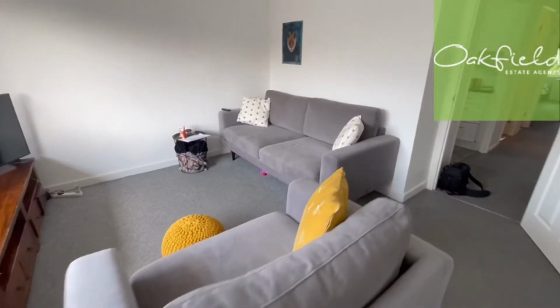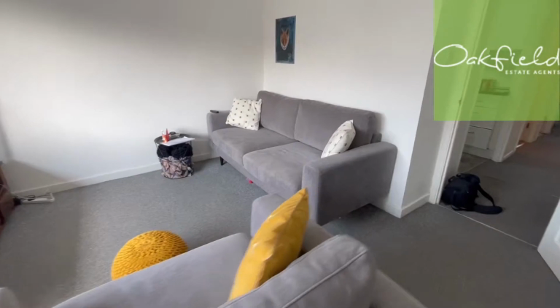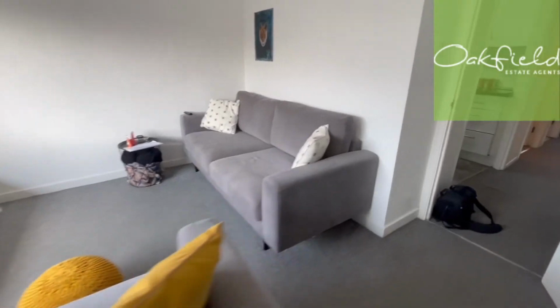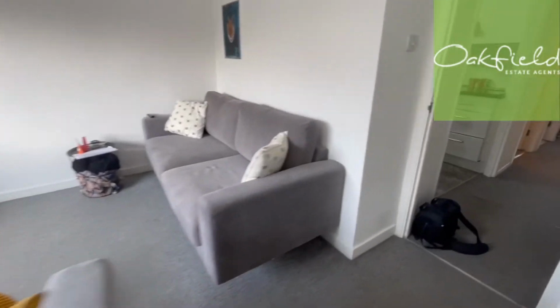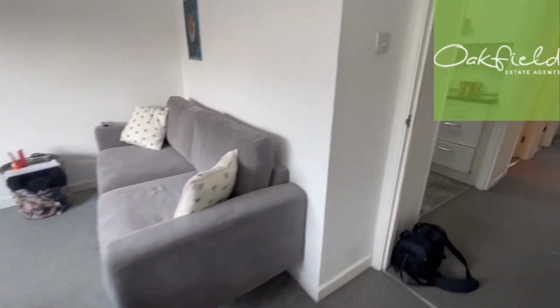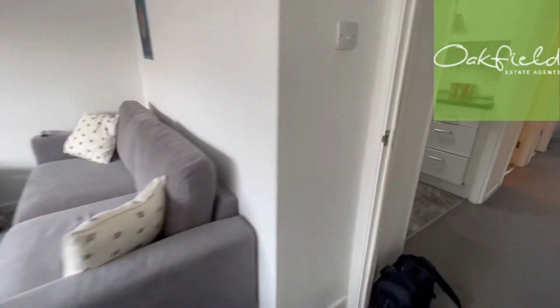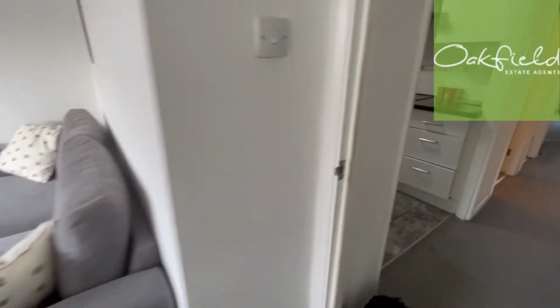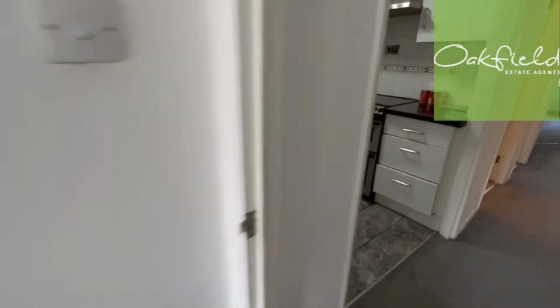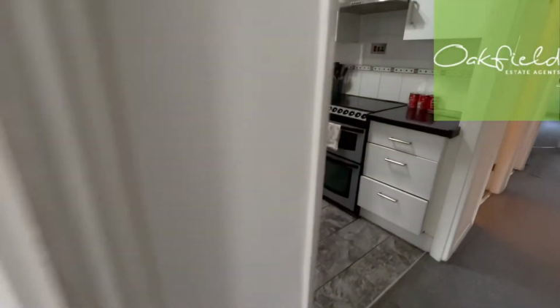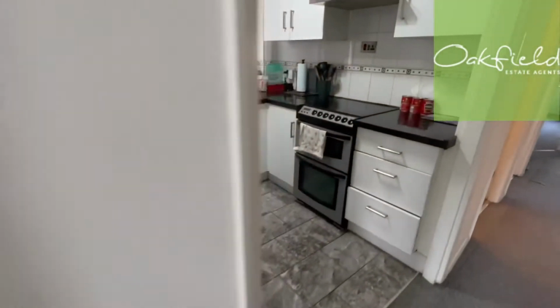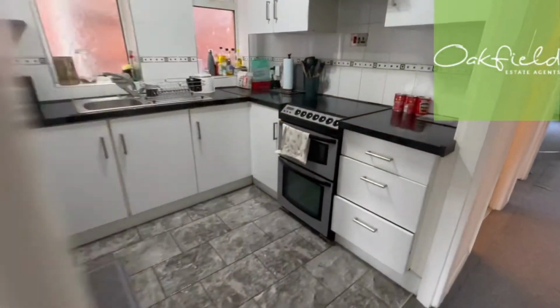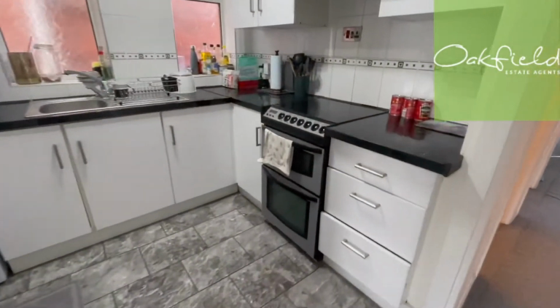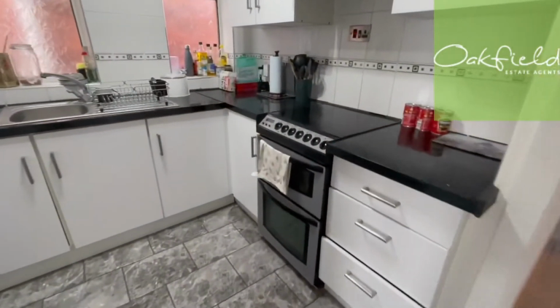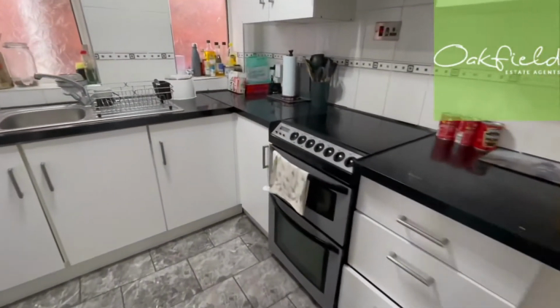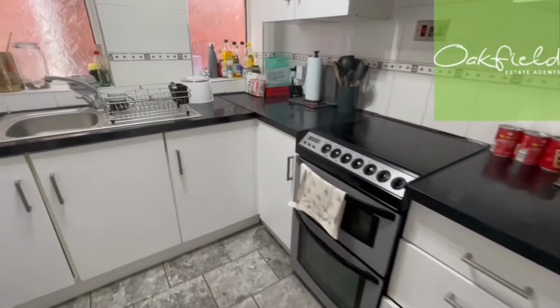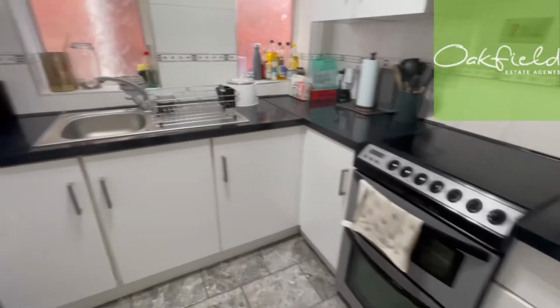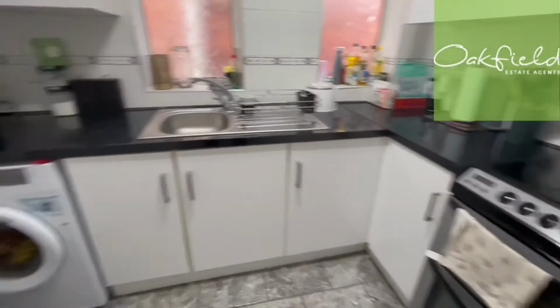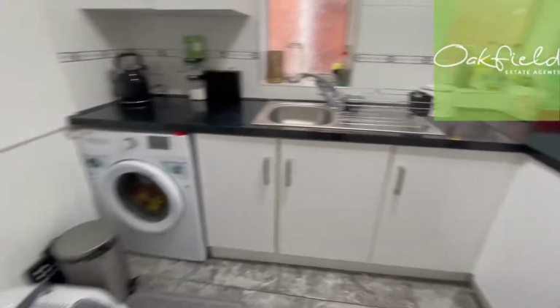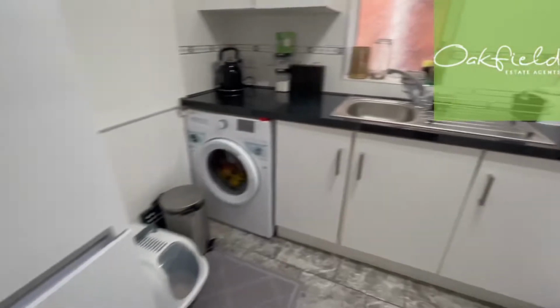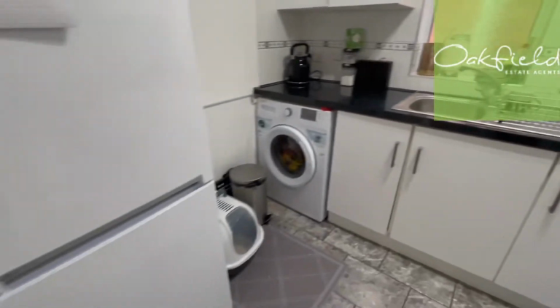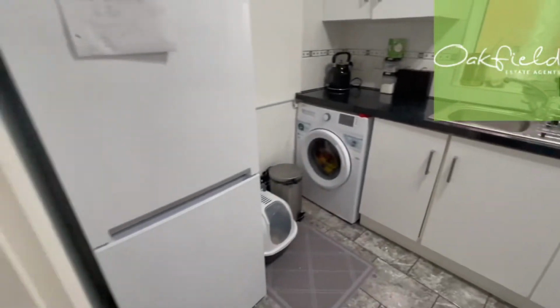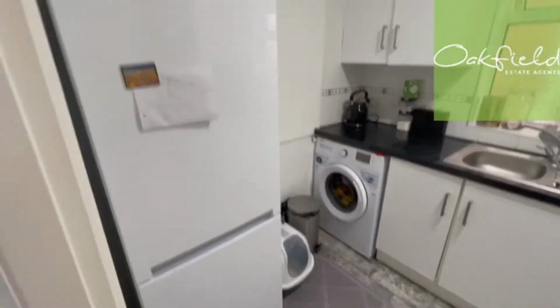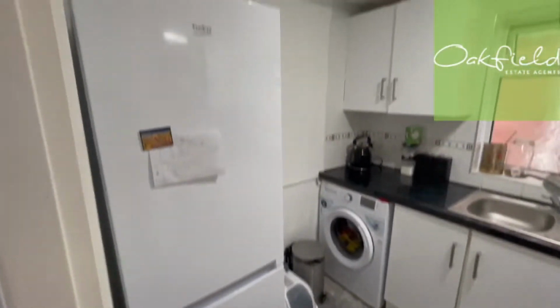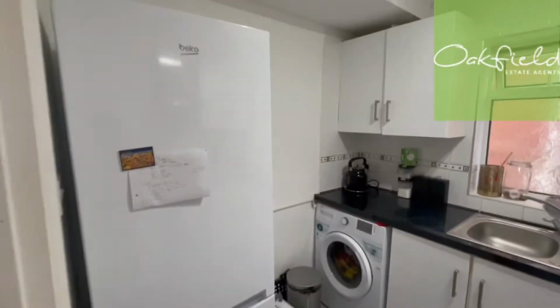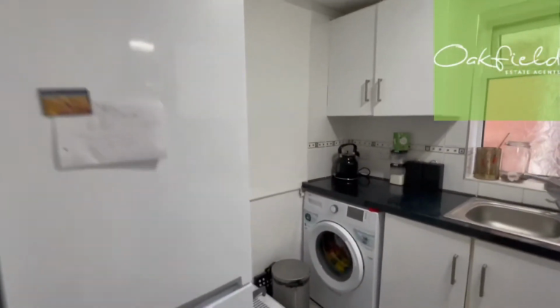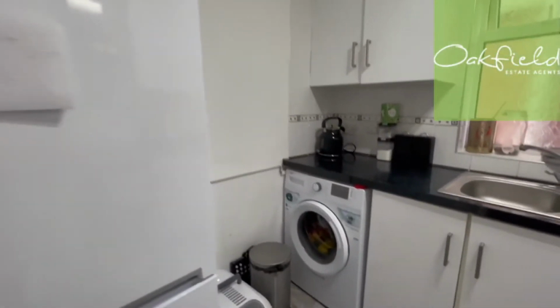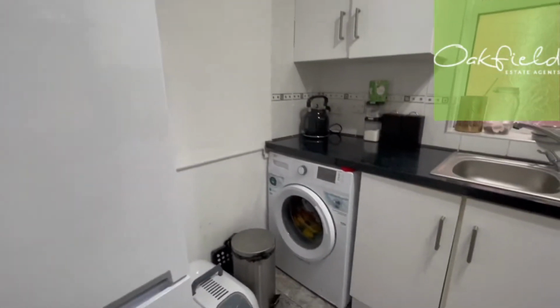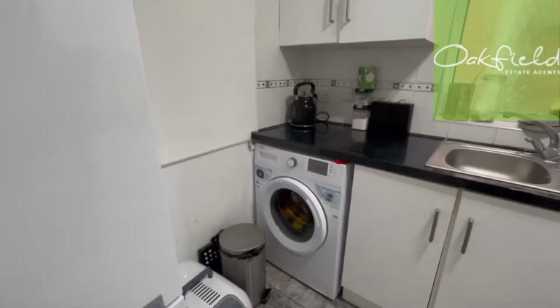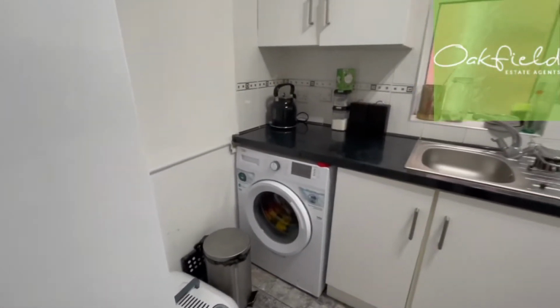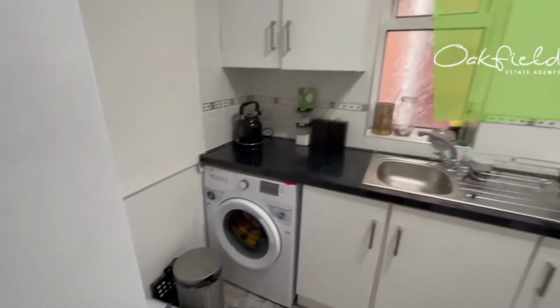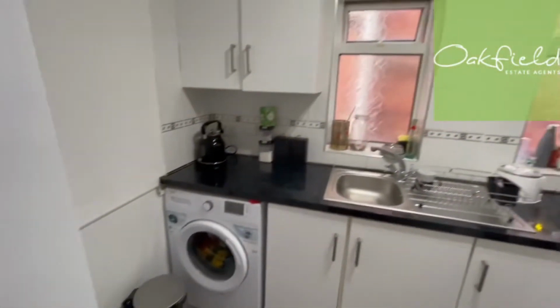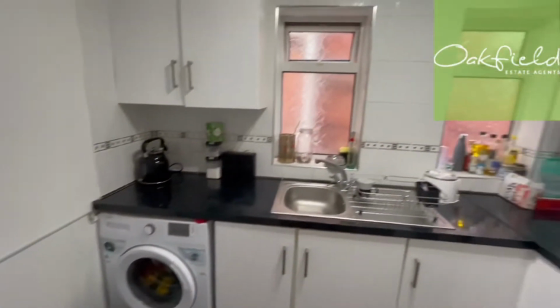I'll take you through here into the kitchen — a good size space there for the washing machine.